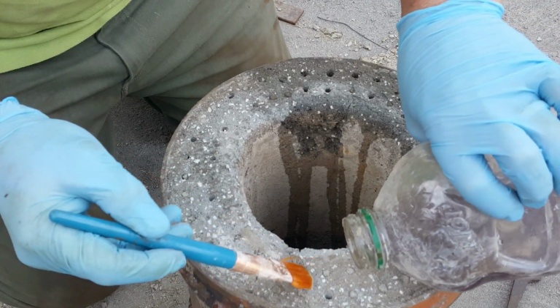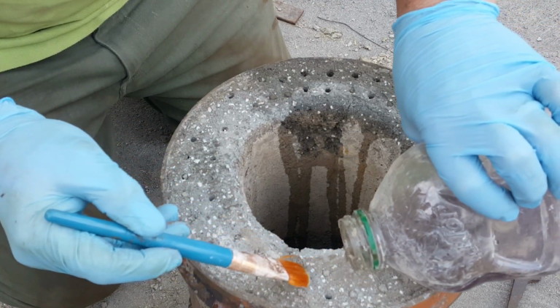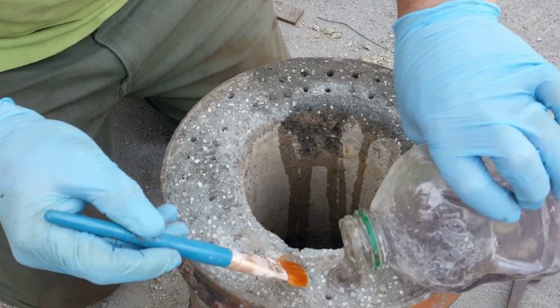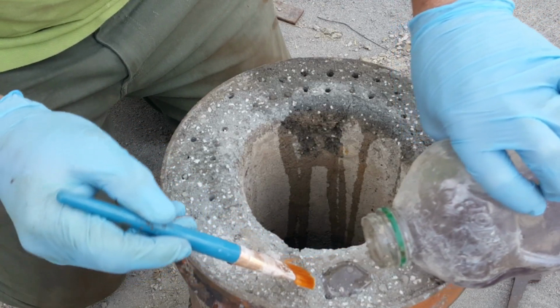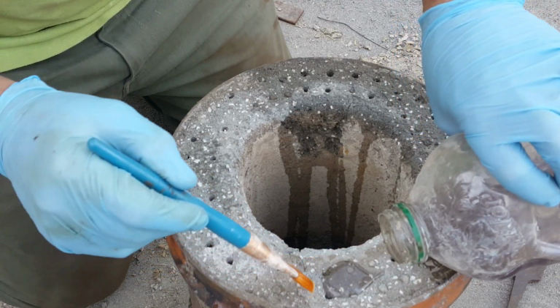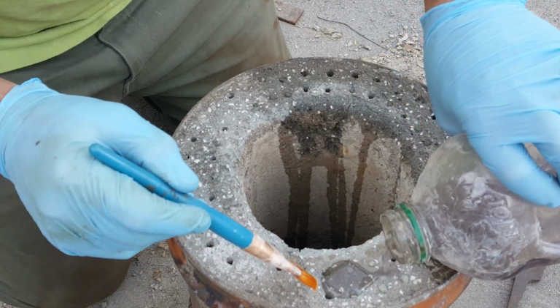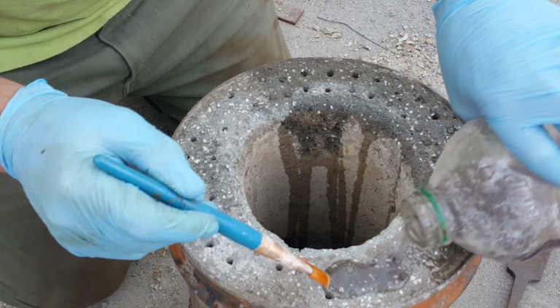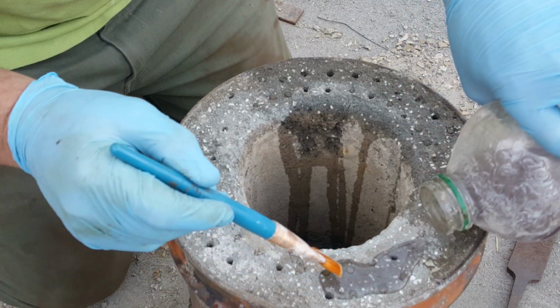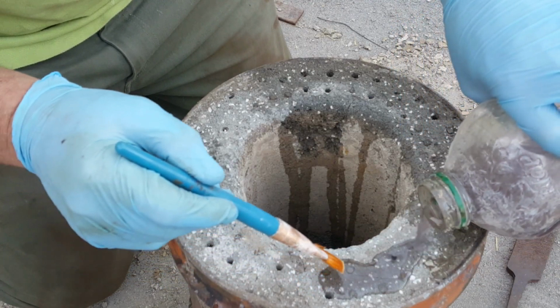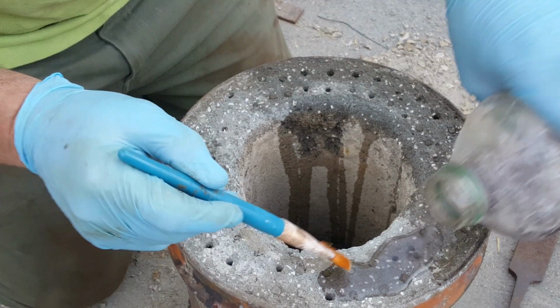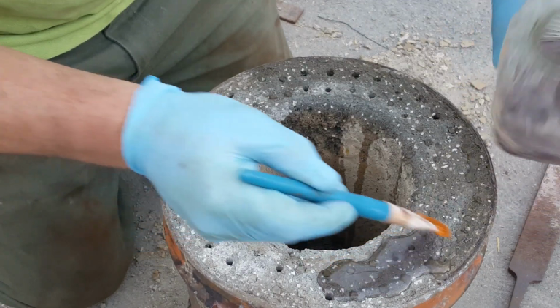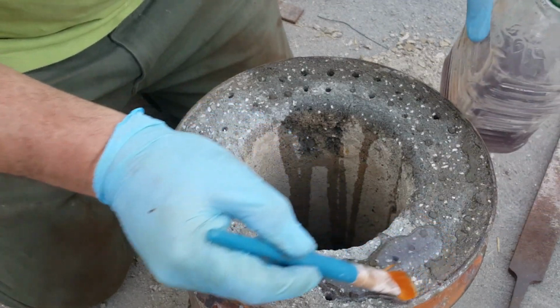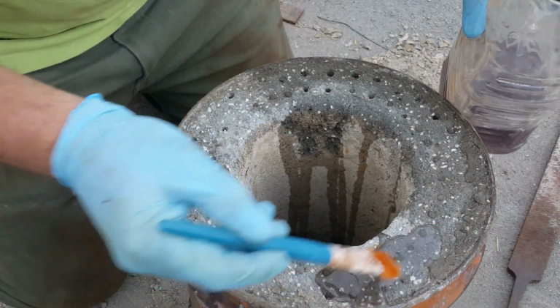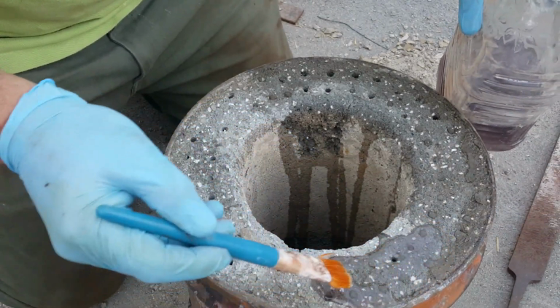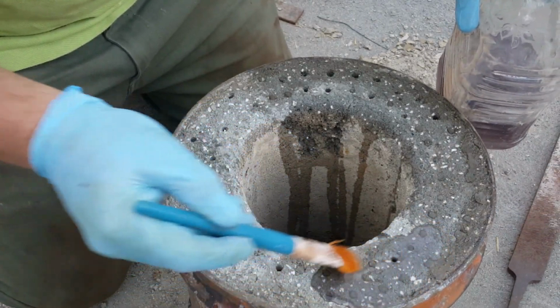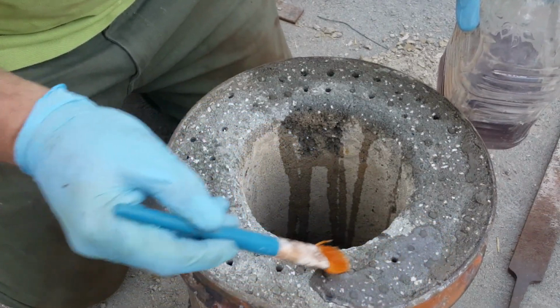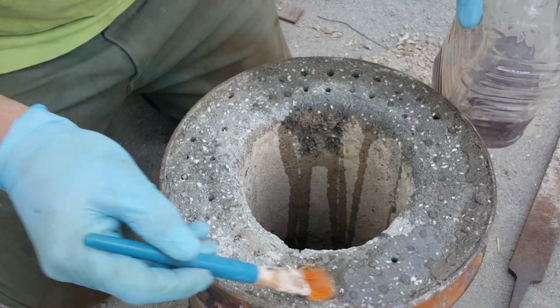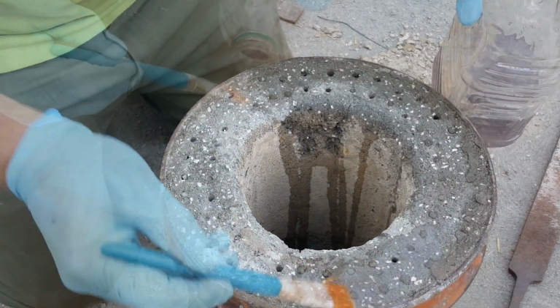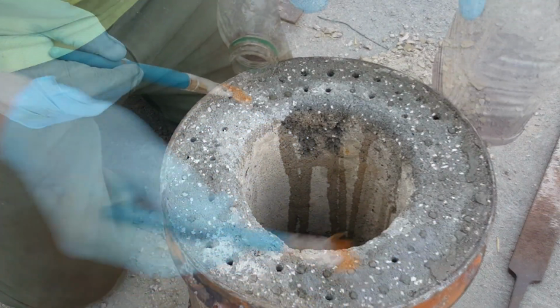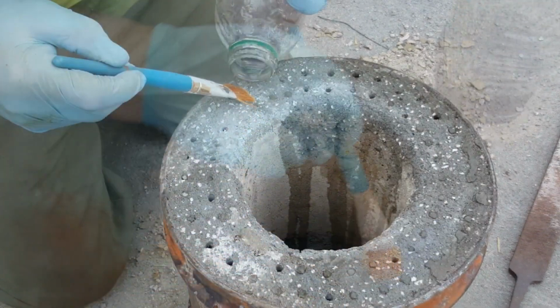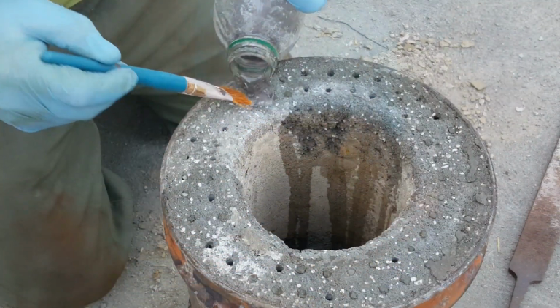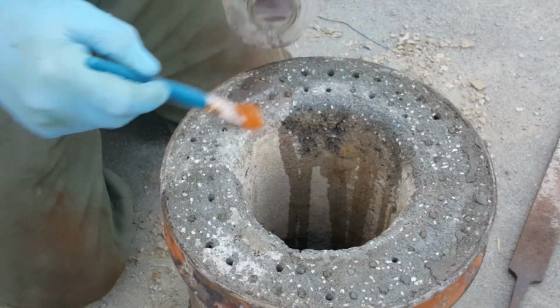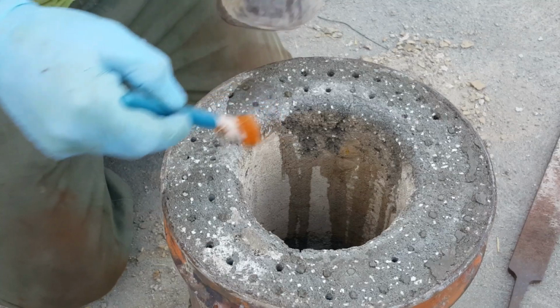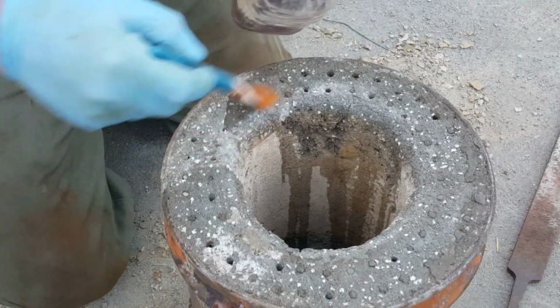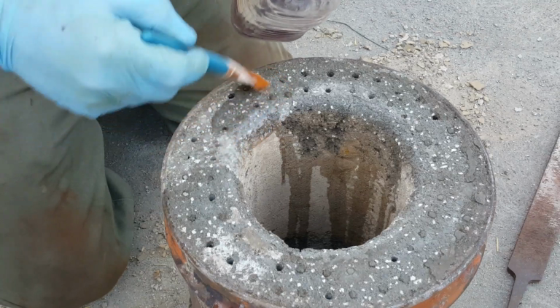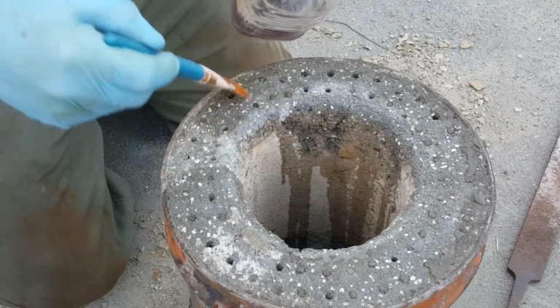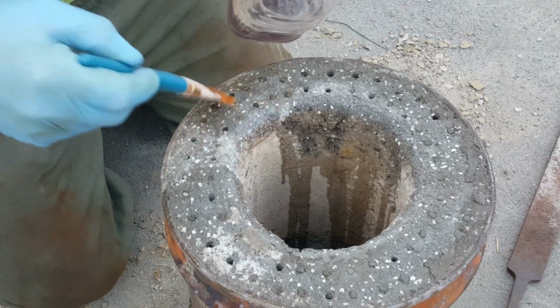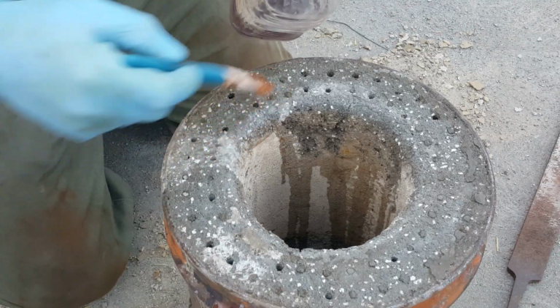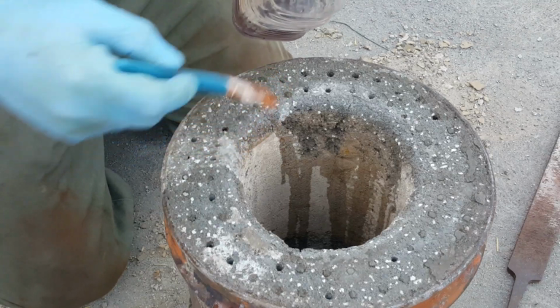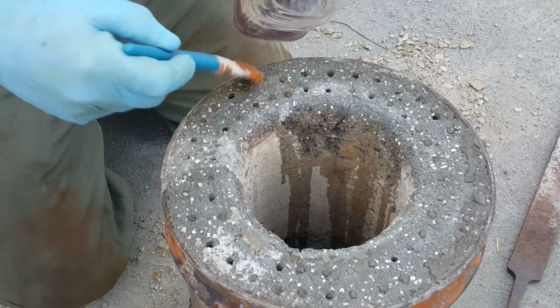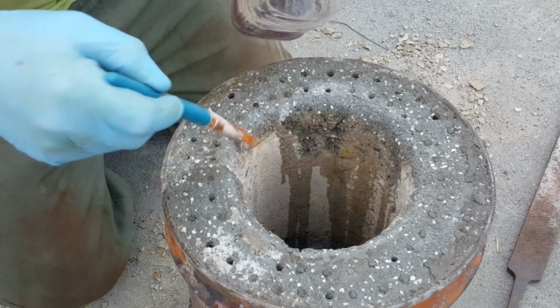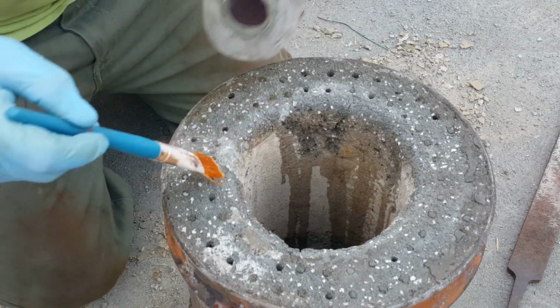You can see the holes where I drilled in the bottom. Now what I'm going to do is apply the seal coat and you'll see how fast it soaks in — it's crazy once you heat this stuff.